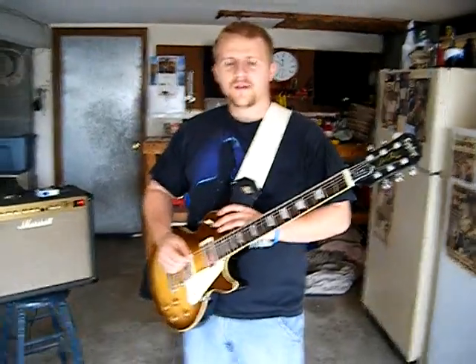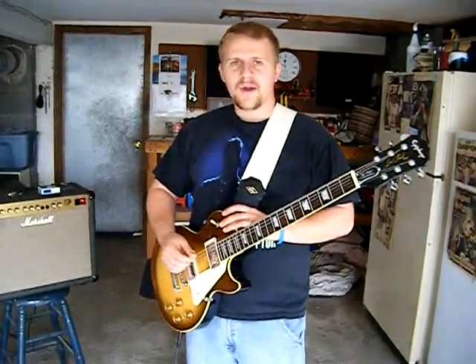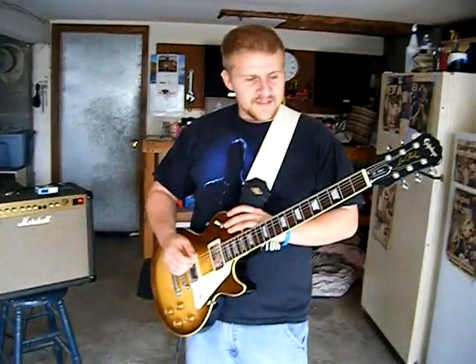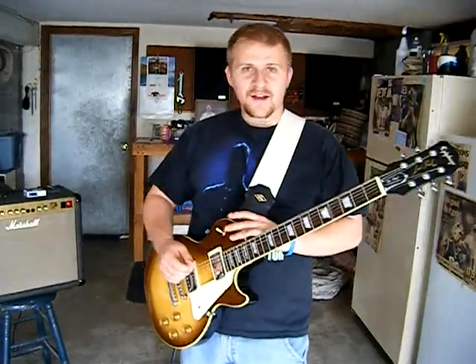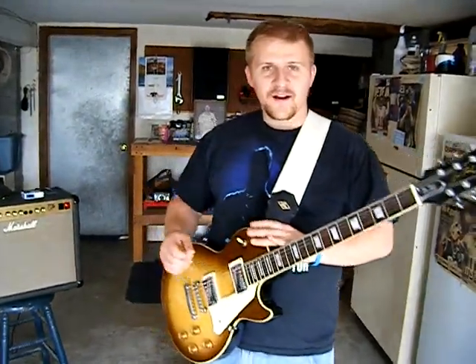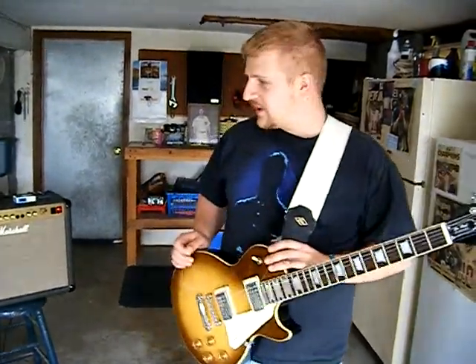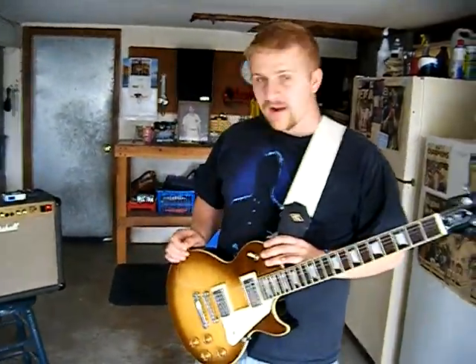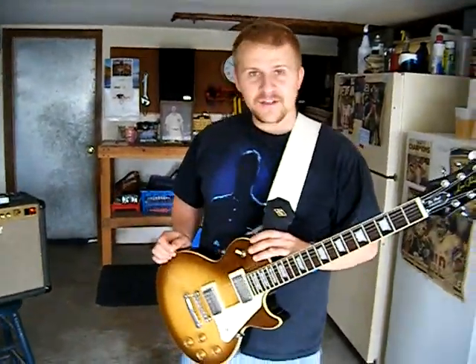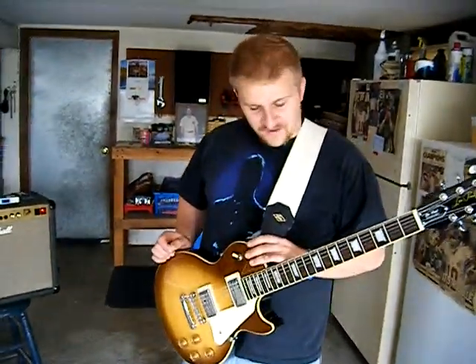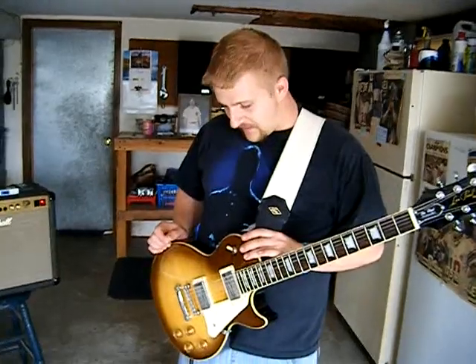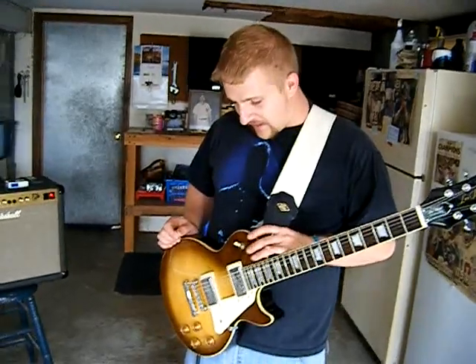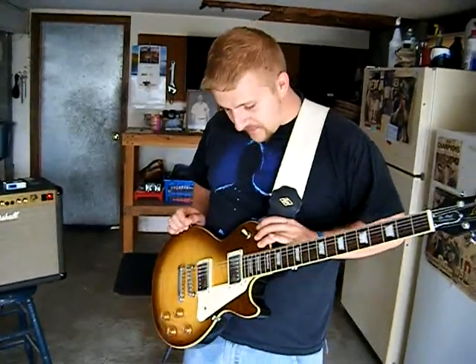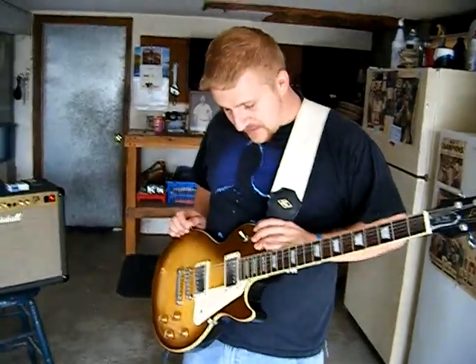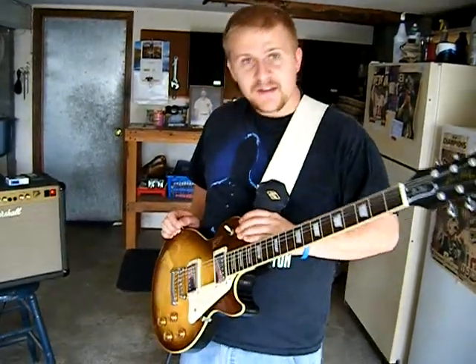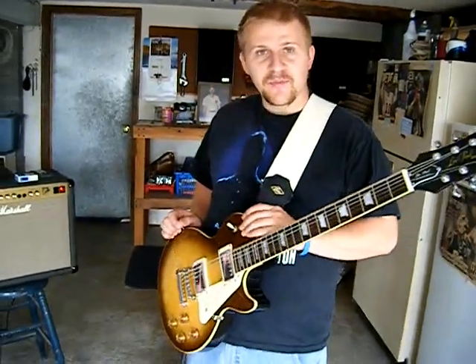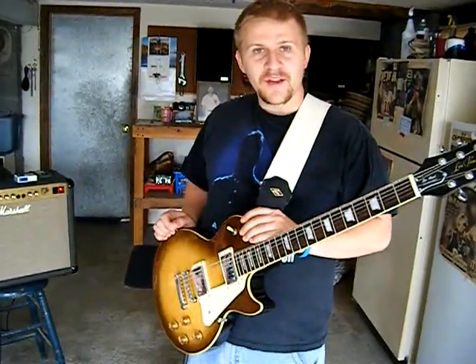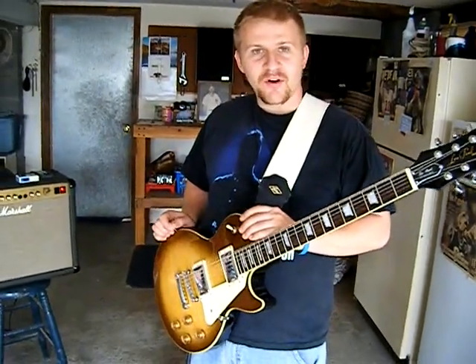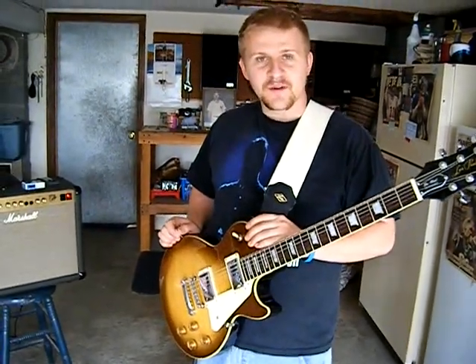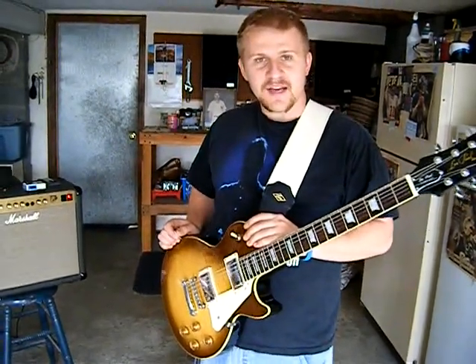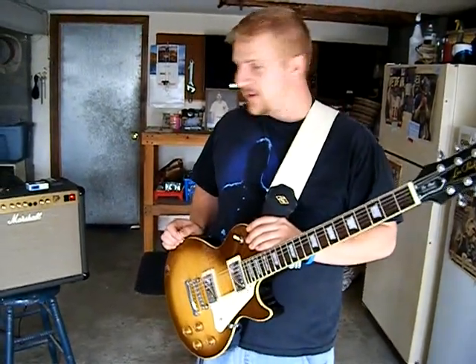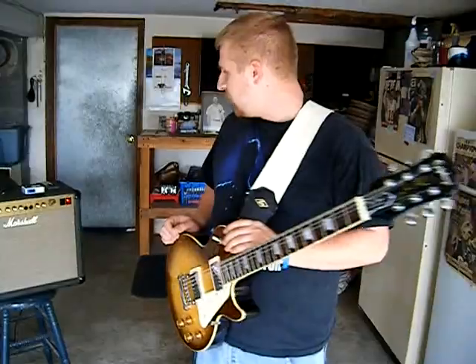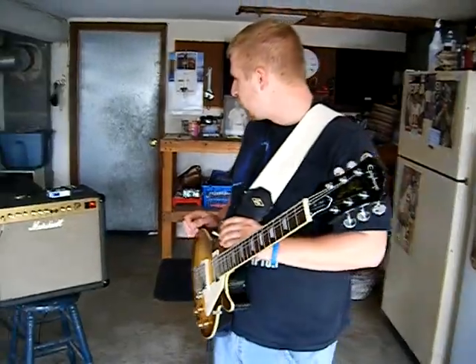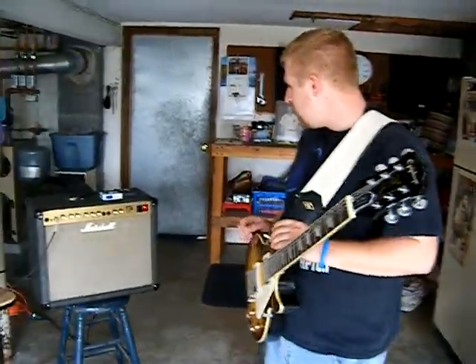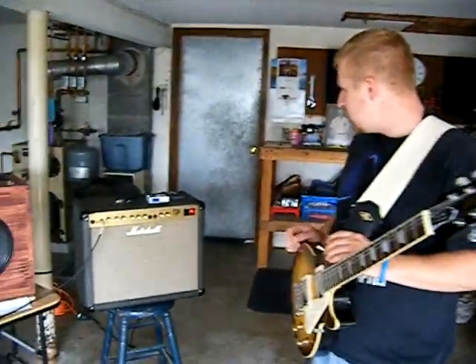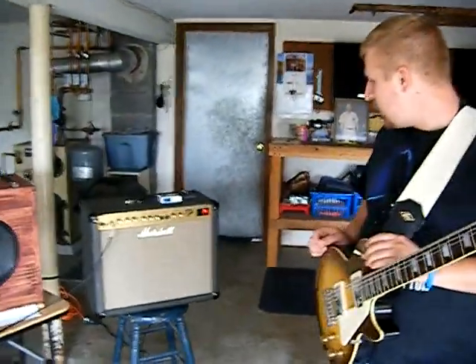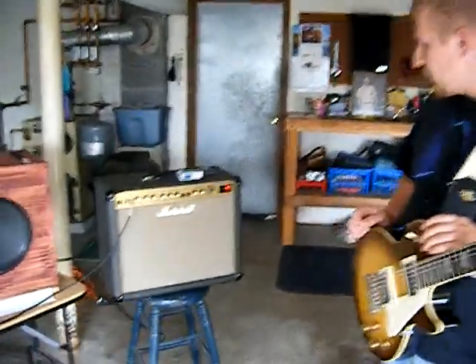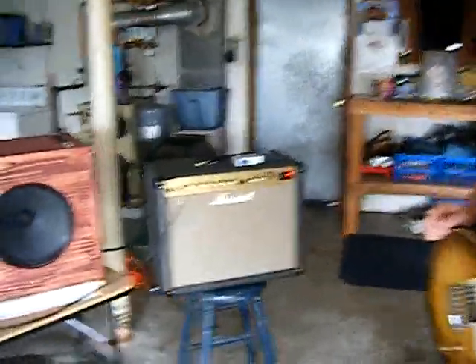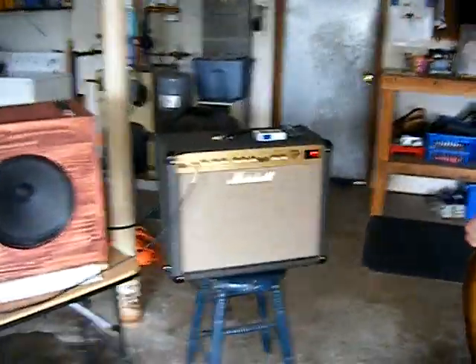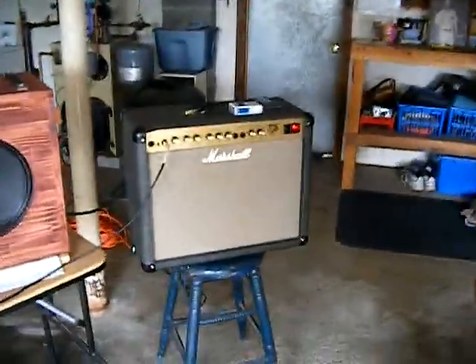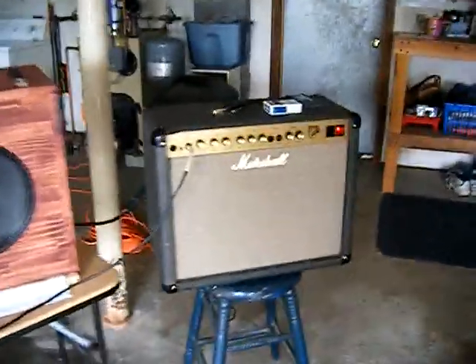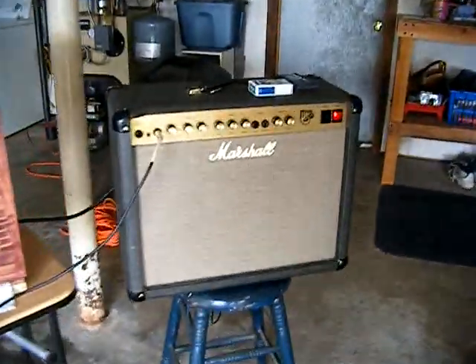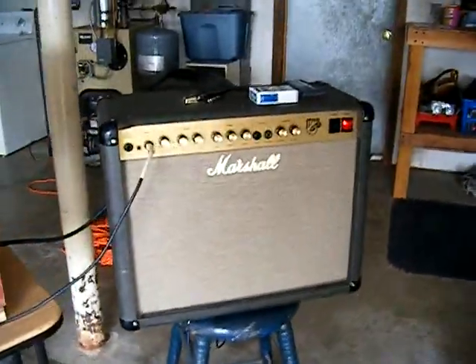All right, this is DRock. We're standing in my garage. I got my Ice-T Epiphone Les Paul Standard Plus Top. I'm playing through a JTM 30 Marshall combo, 30 watt.